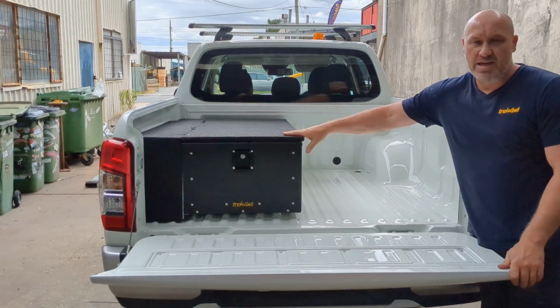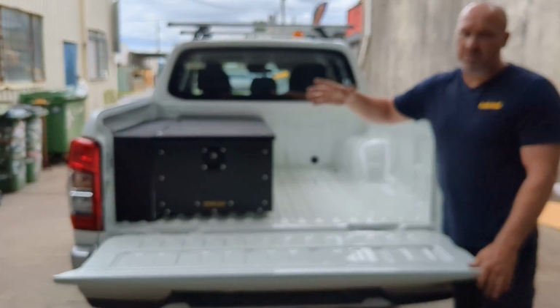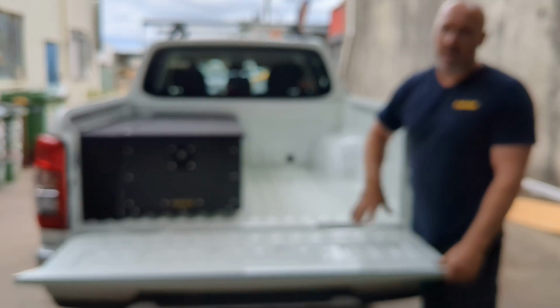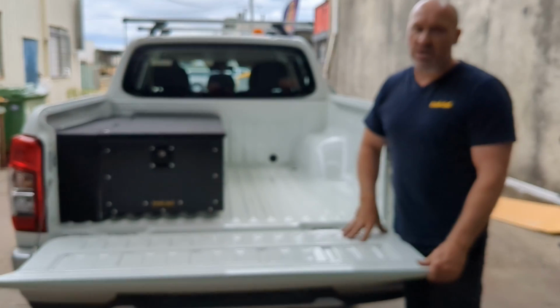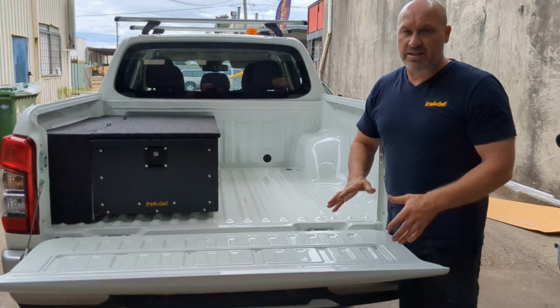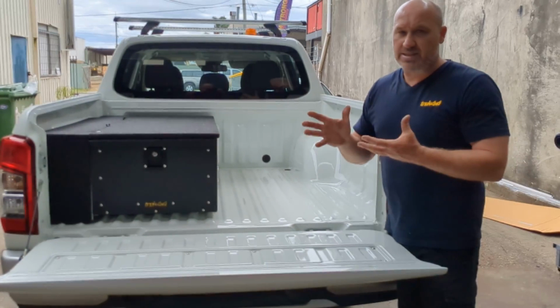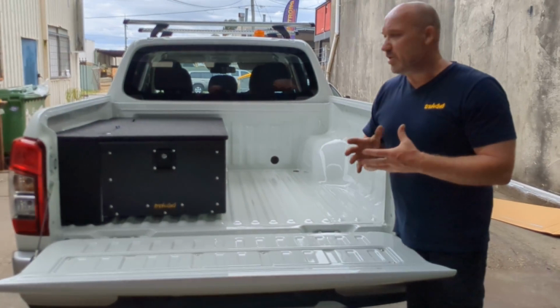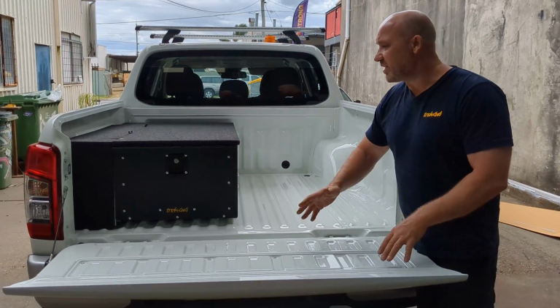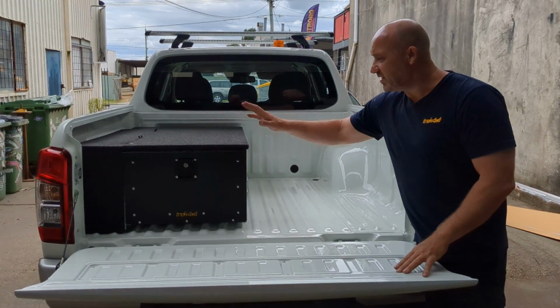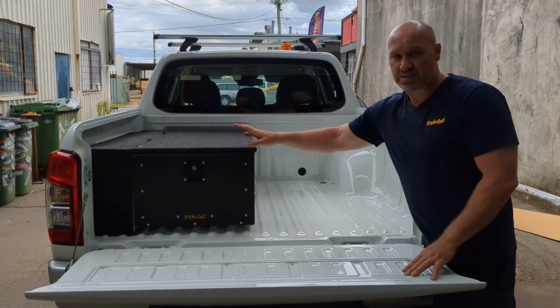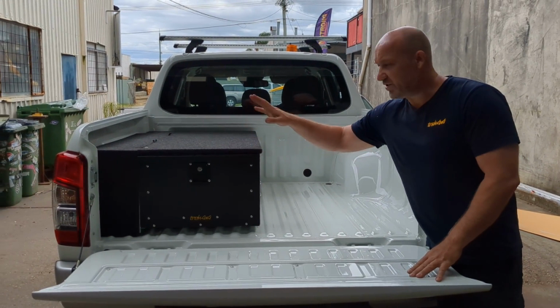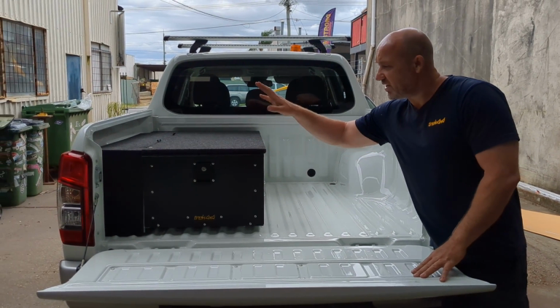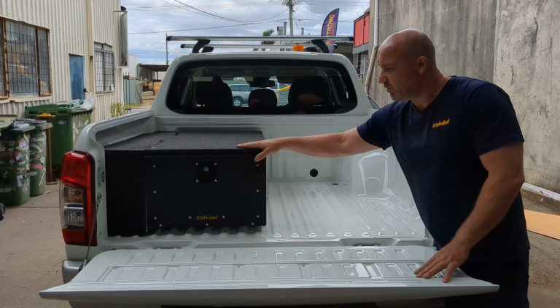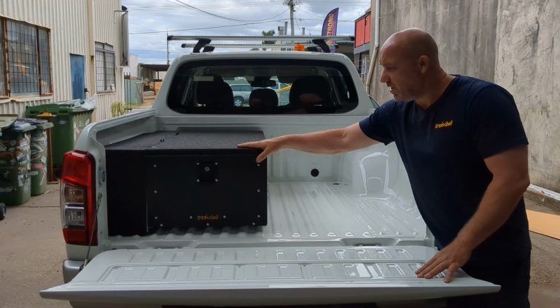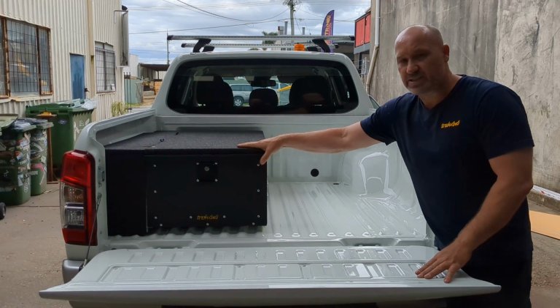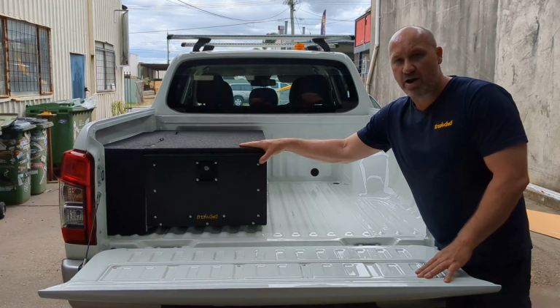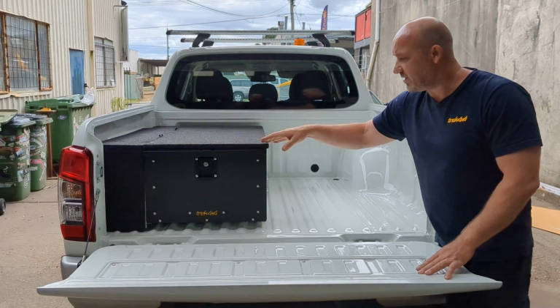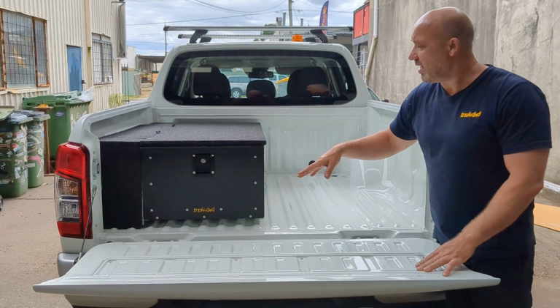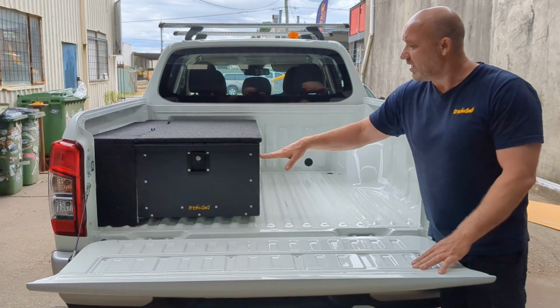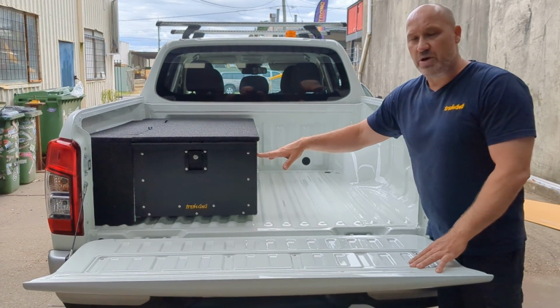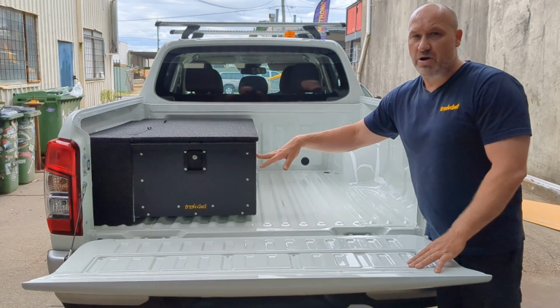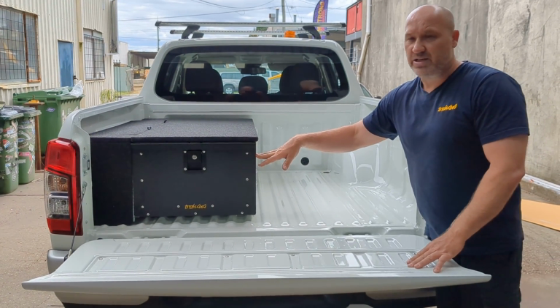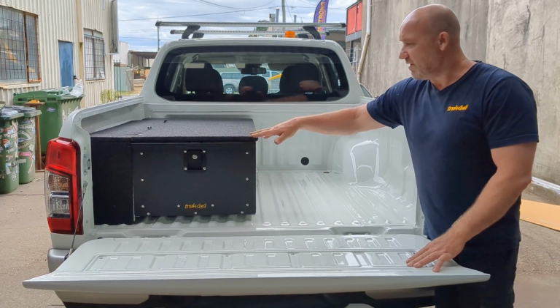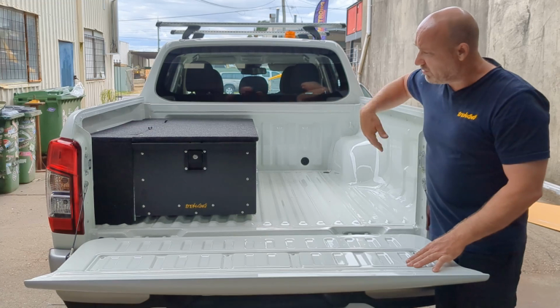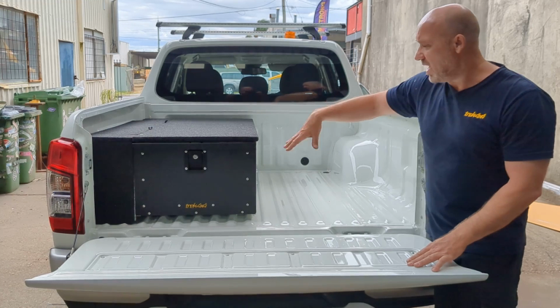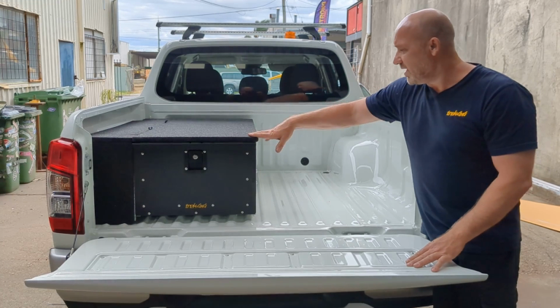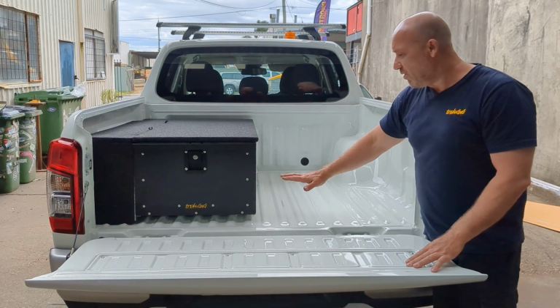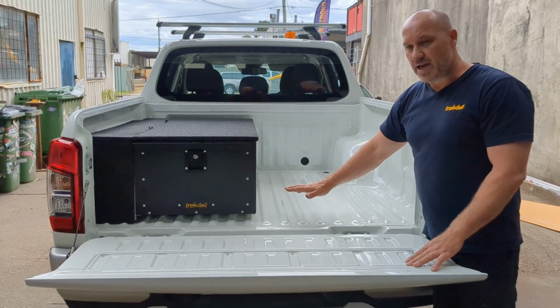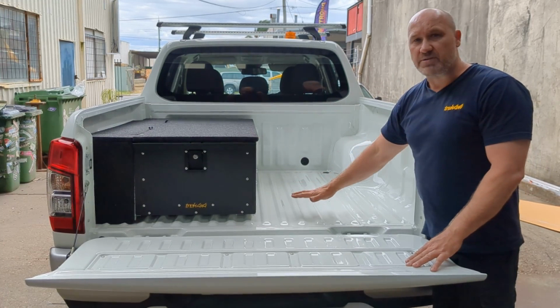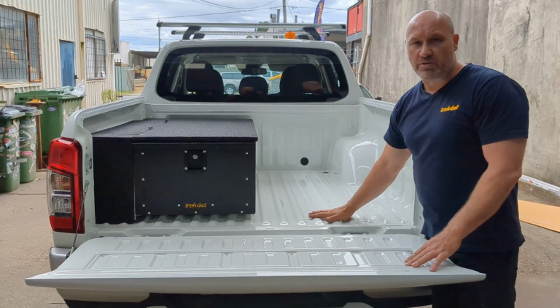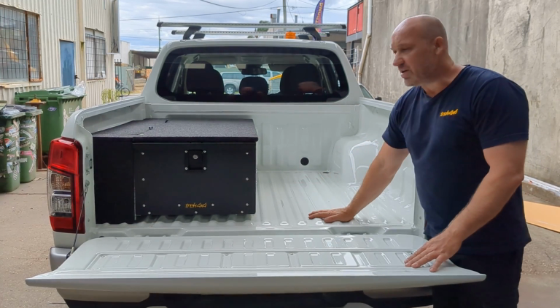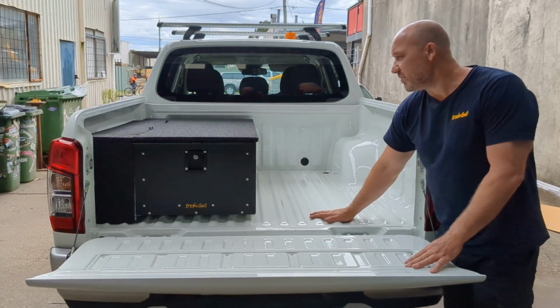As you might have seen on our left side, the systems are modular. So for instance, you can mix and match — you can actually have a single draw, 370 height, or you can sister it up with a 290, or you can have twin draws. Or a half slide on this side here as well.